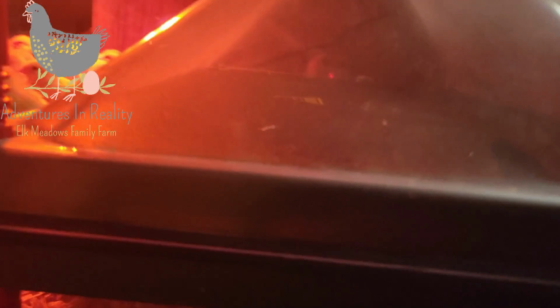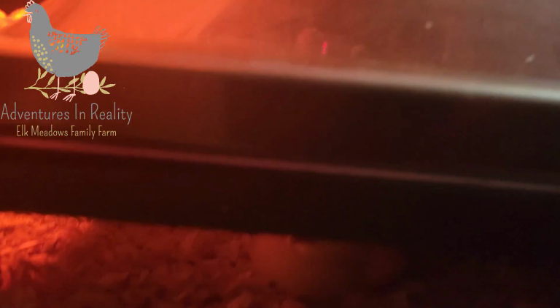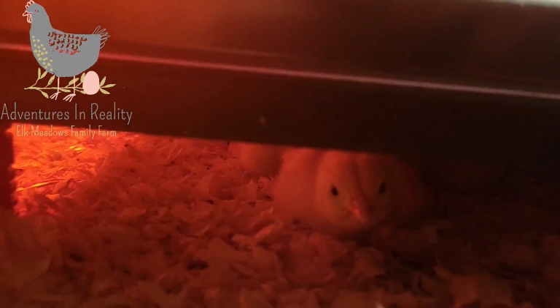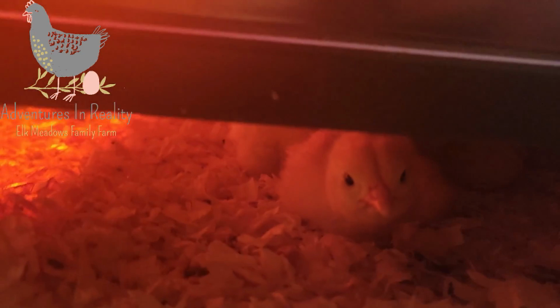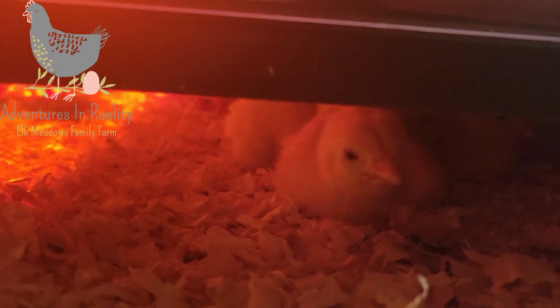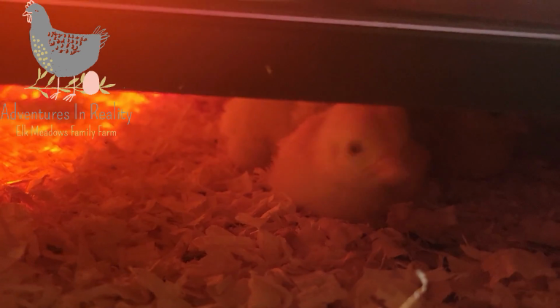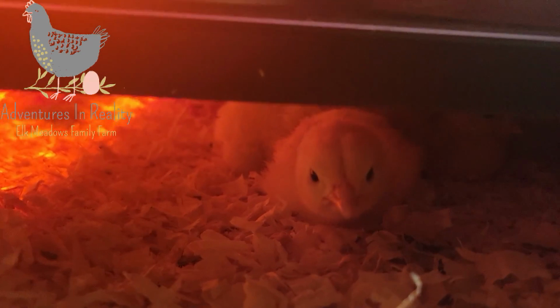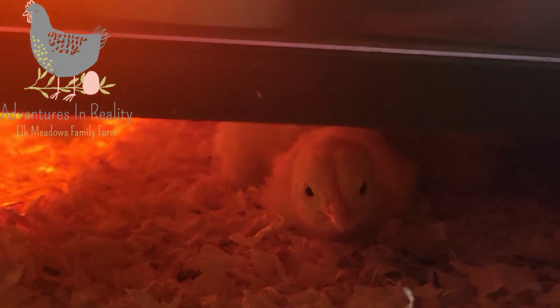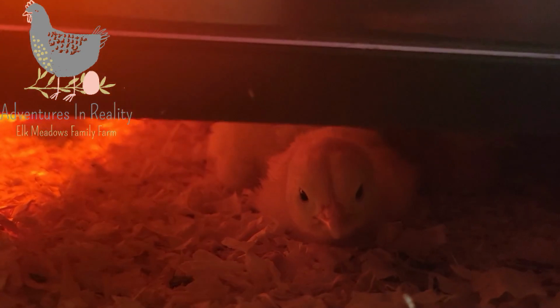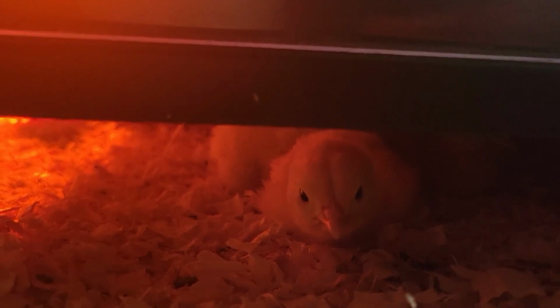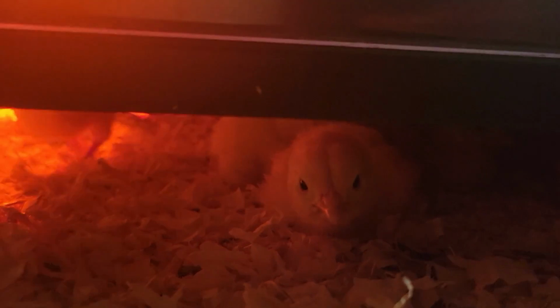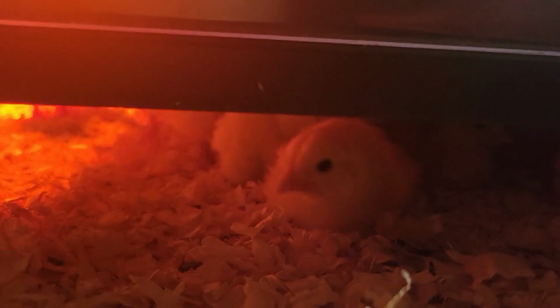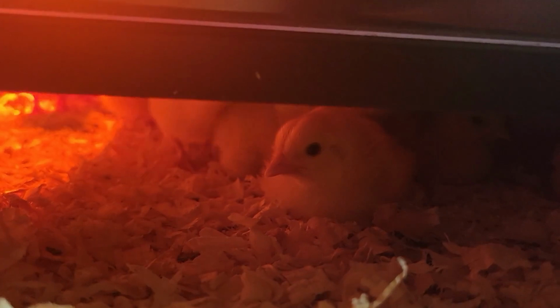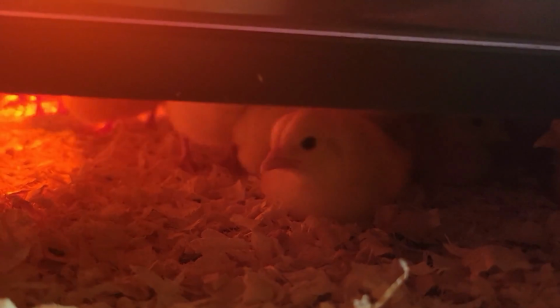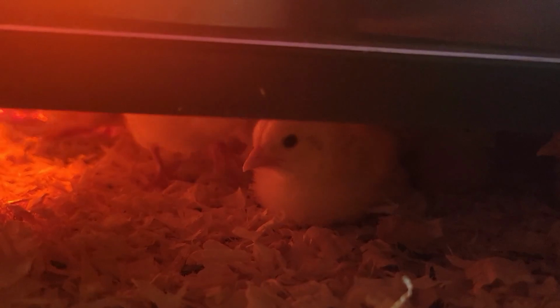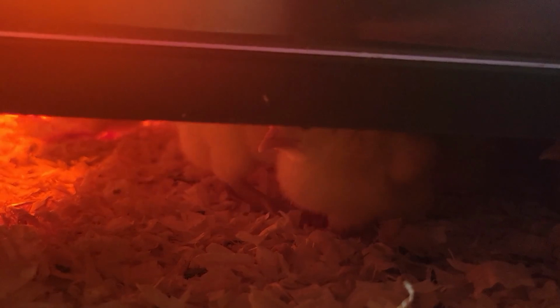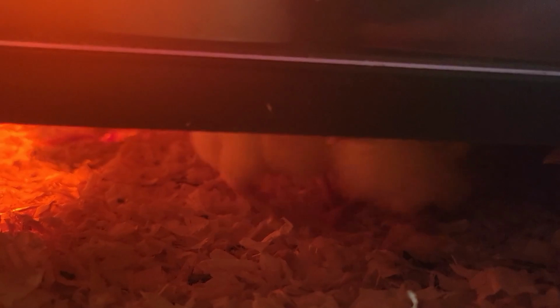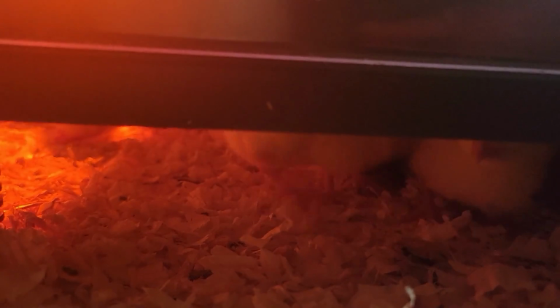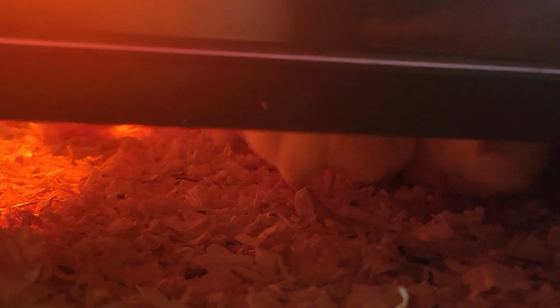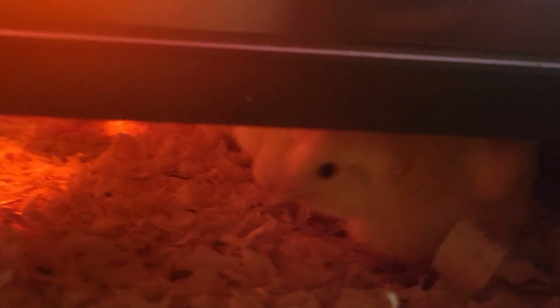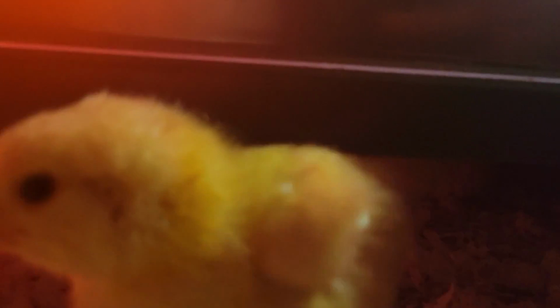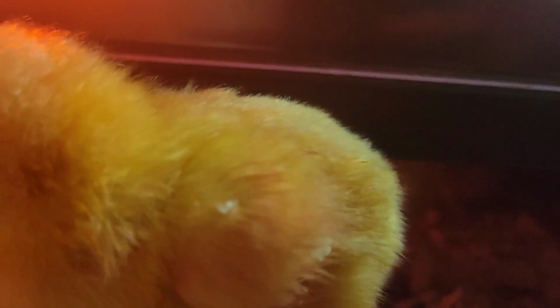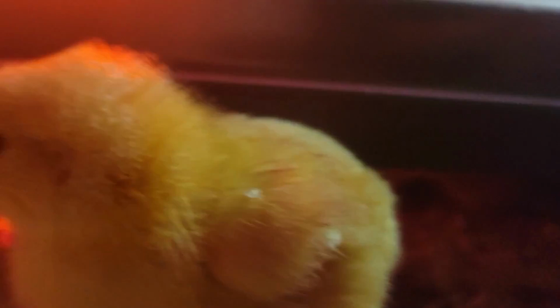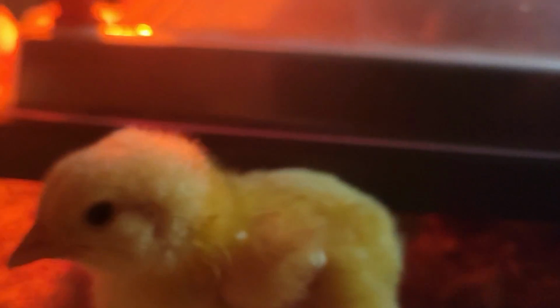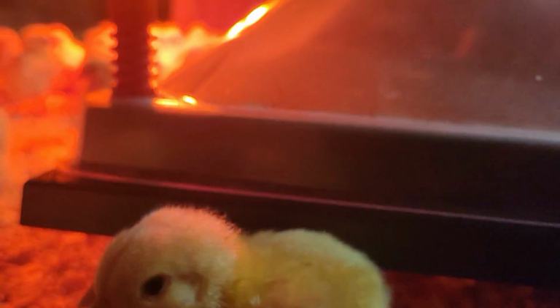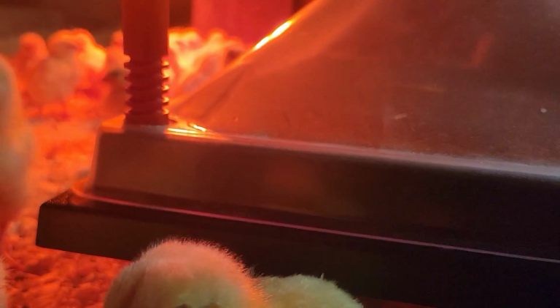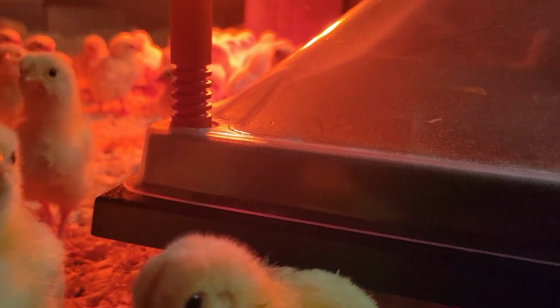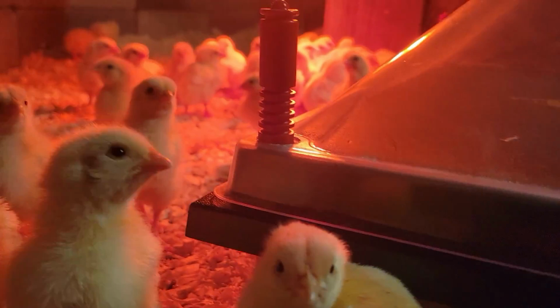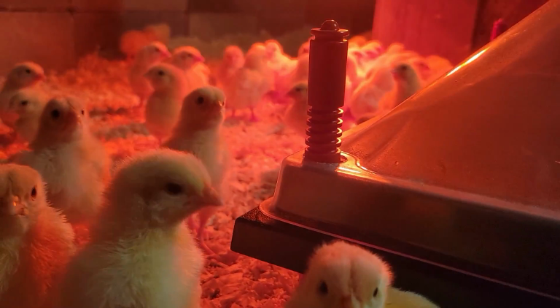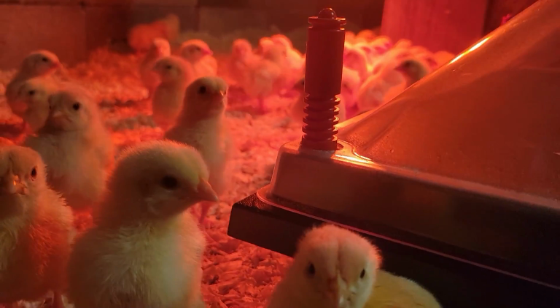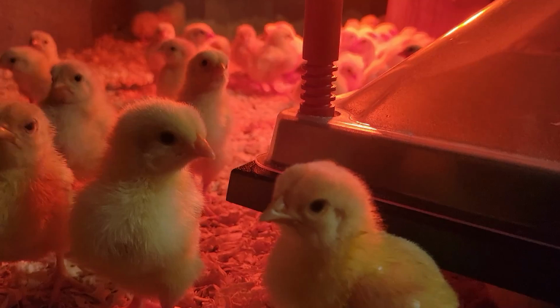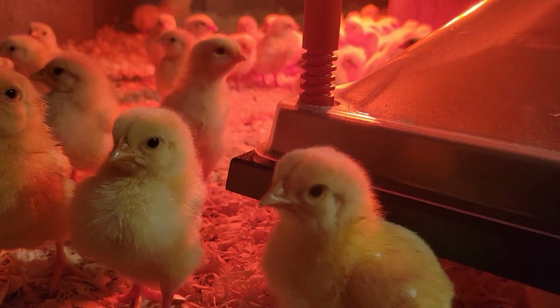Hi, how are you doing? Yes, are you warm and cozy? Oh, there are parts. Yes, they're happy chickens.